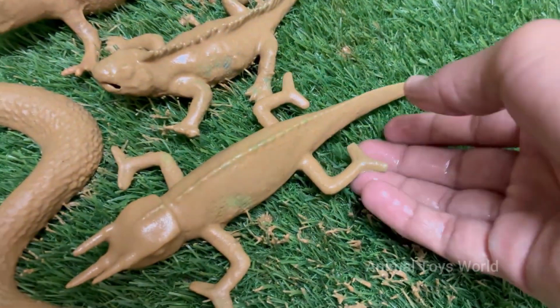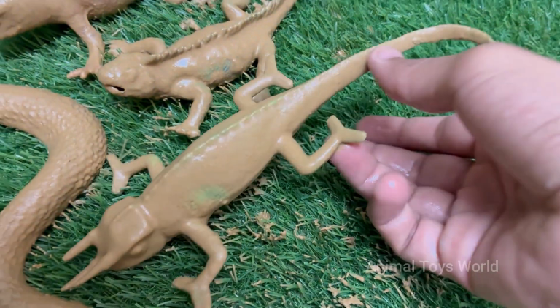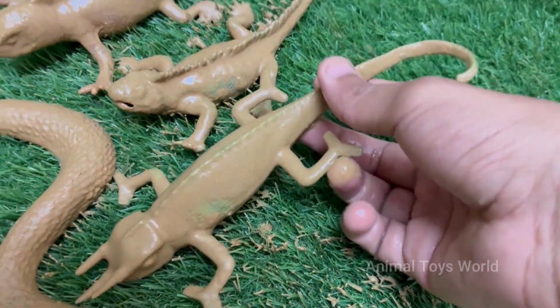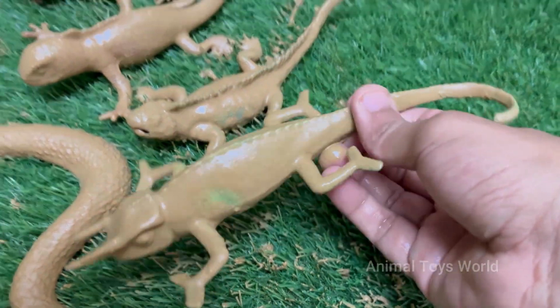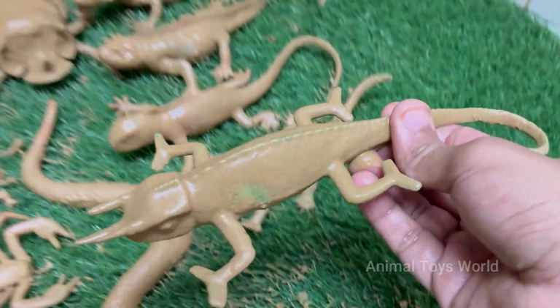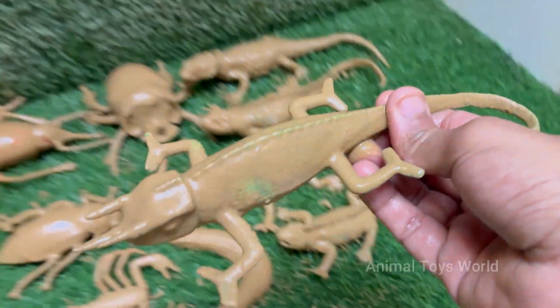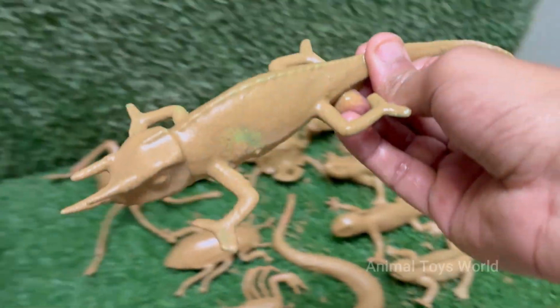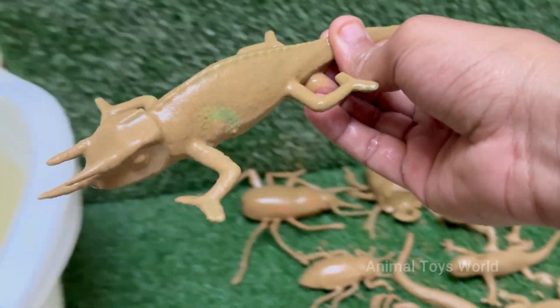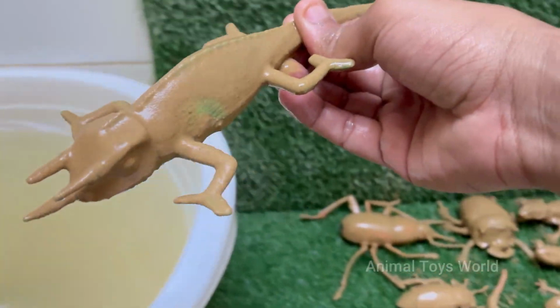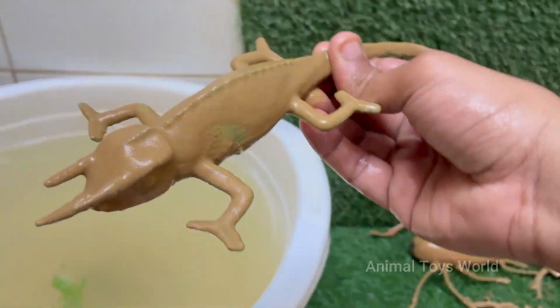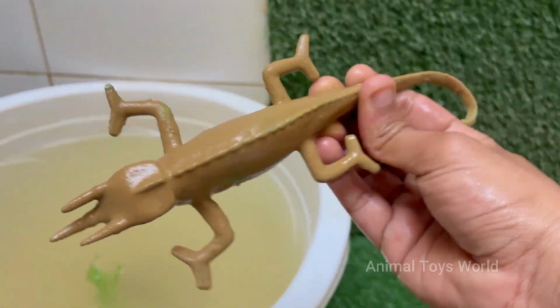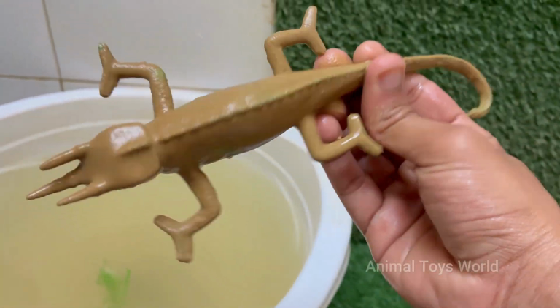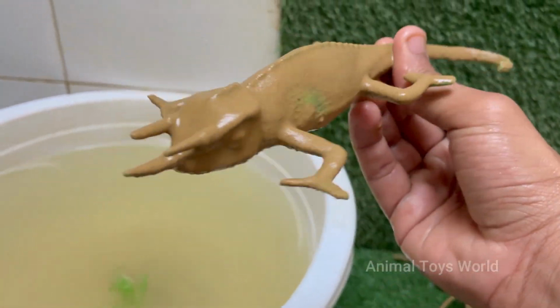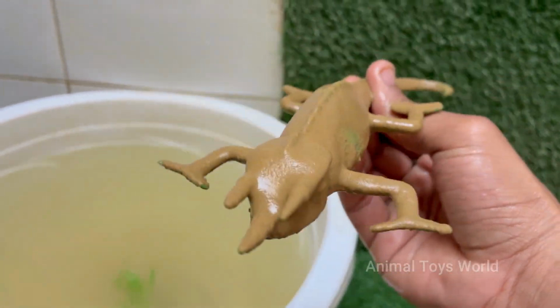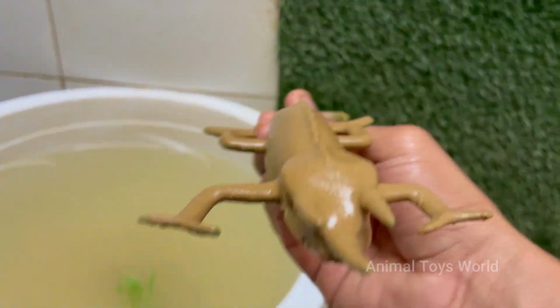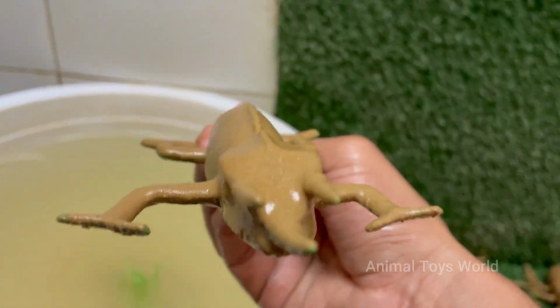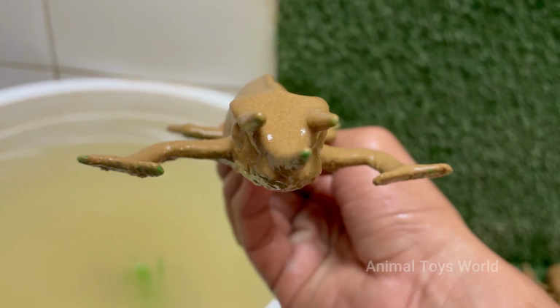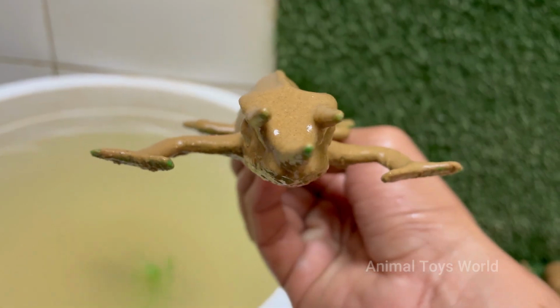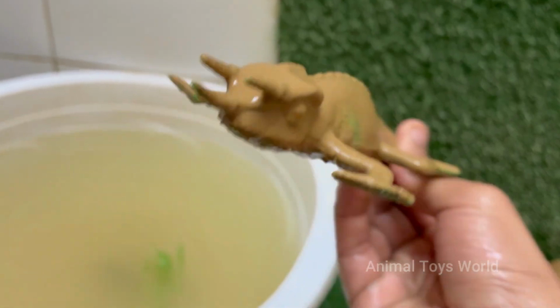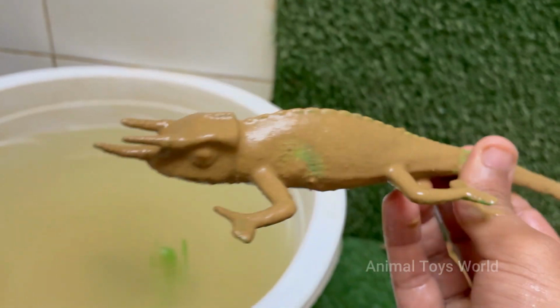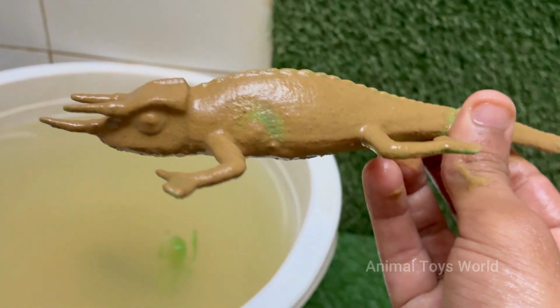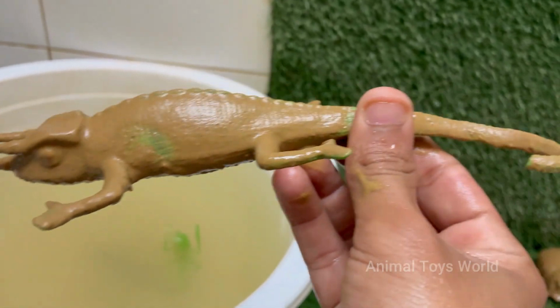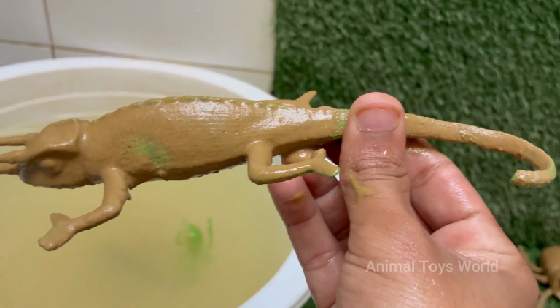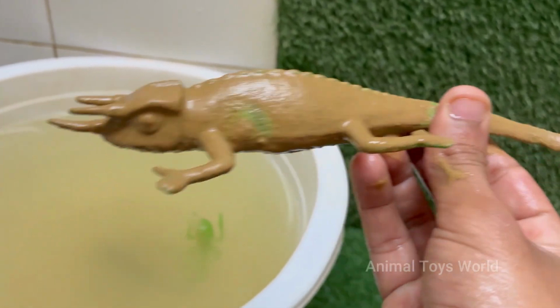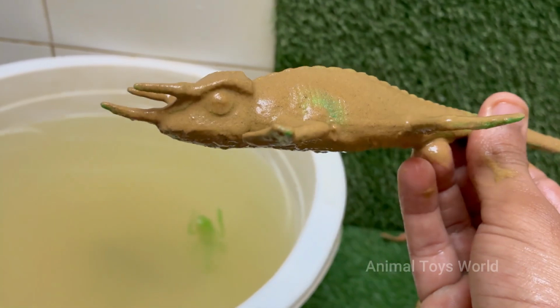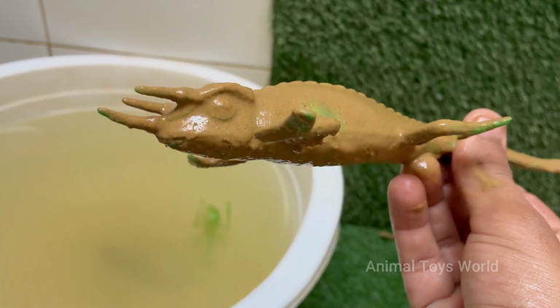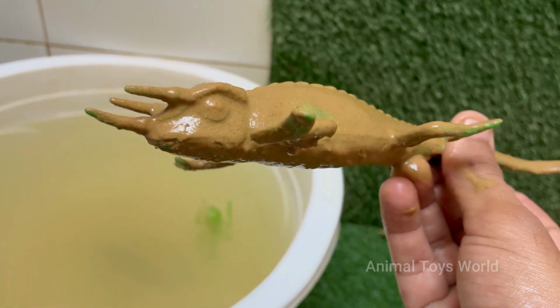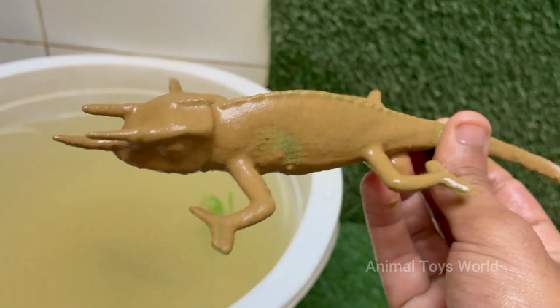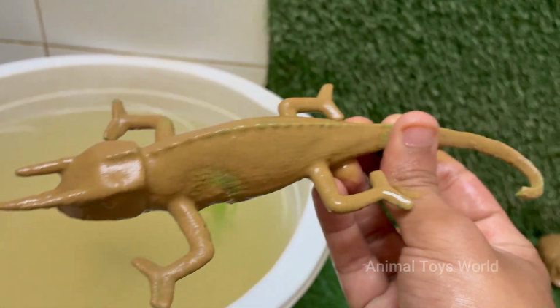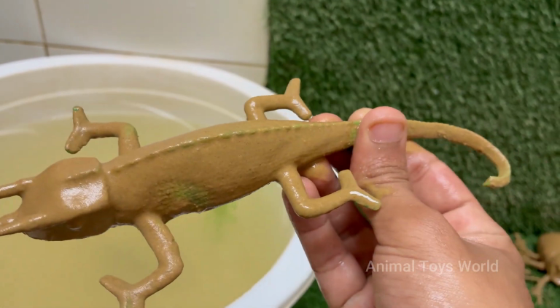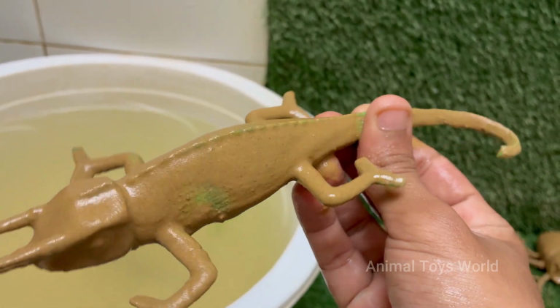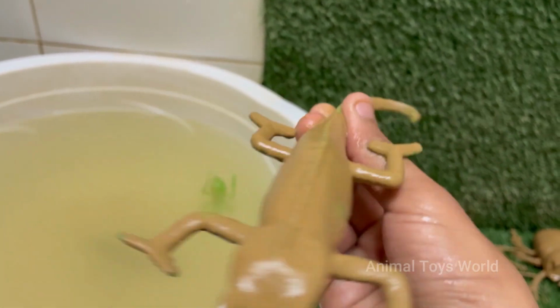The male Jackson's chameleon, Trioceros jacksonii, is one of the most distinctive and prehistoric-looking reptiles in the pet trade and in the wild.